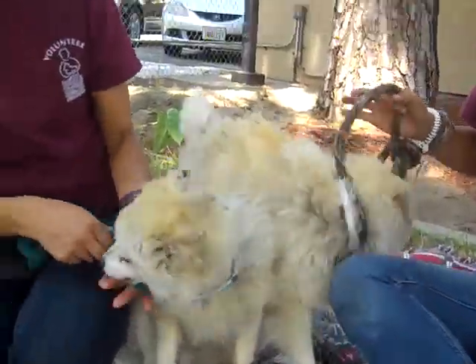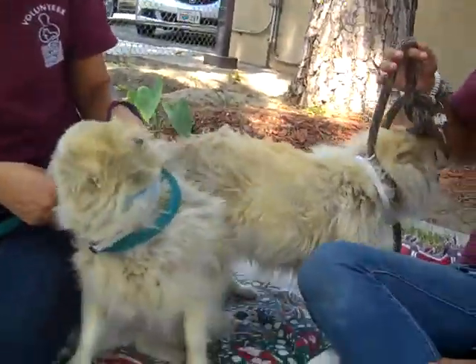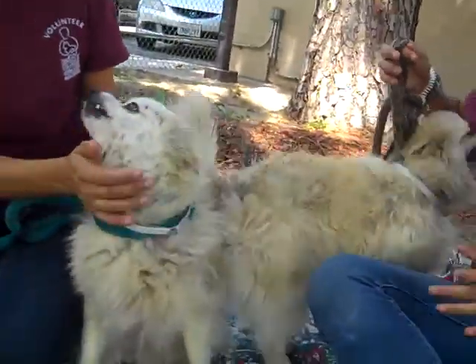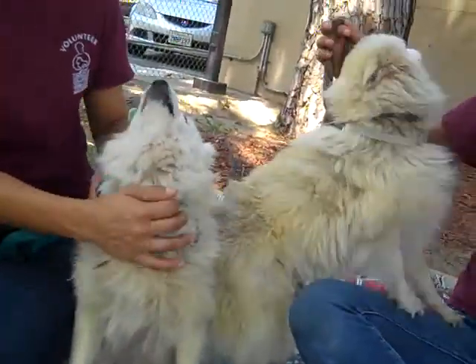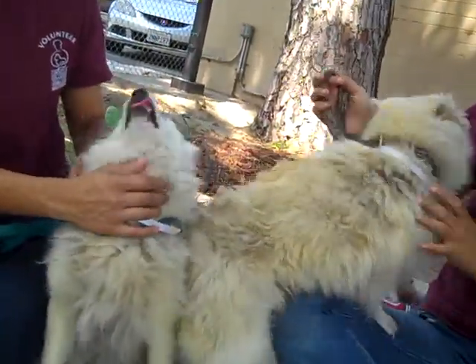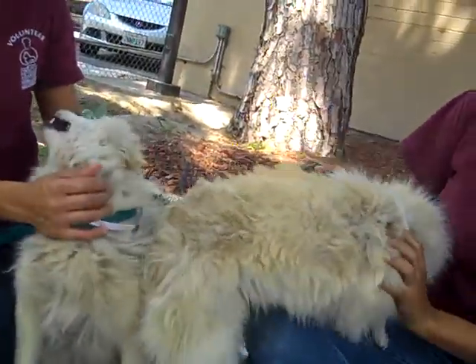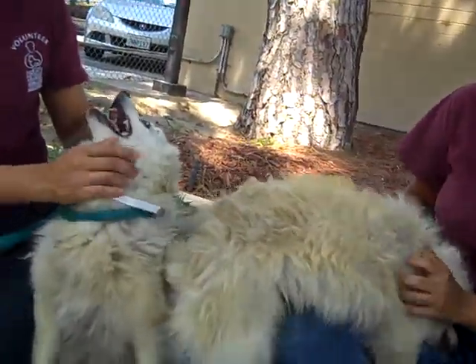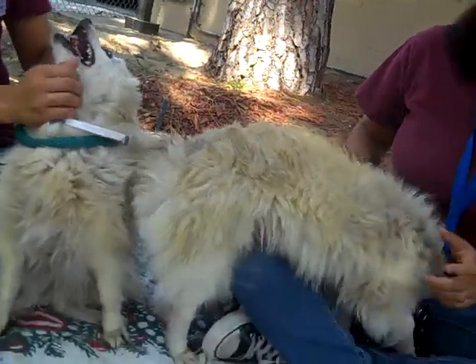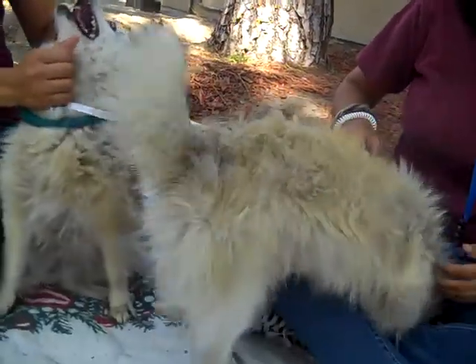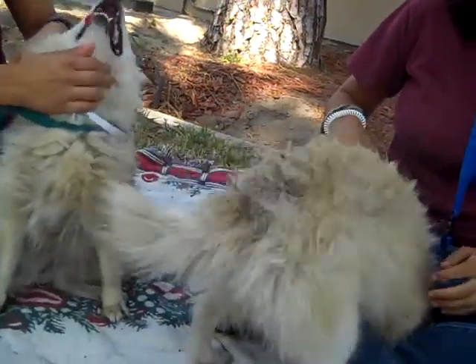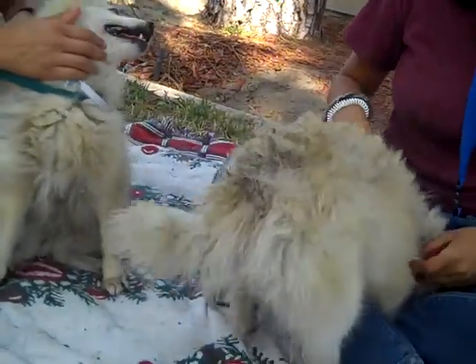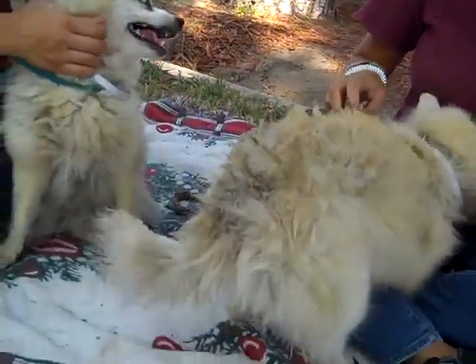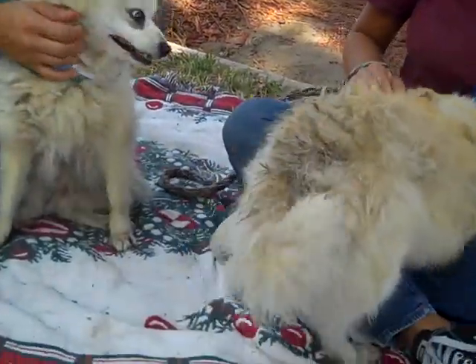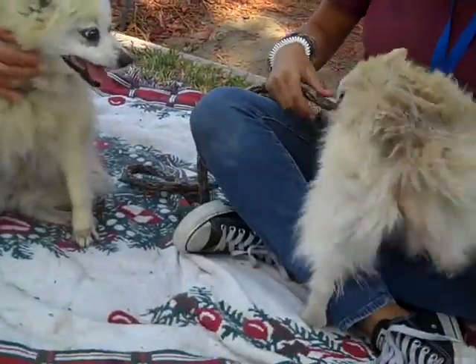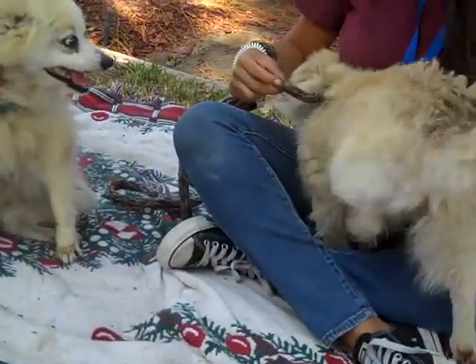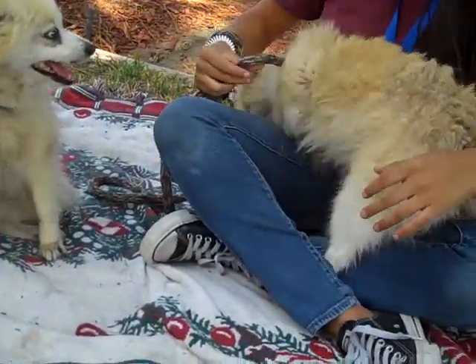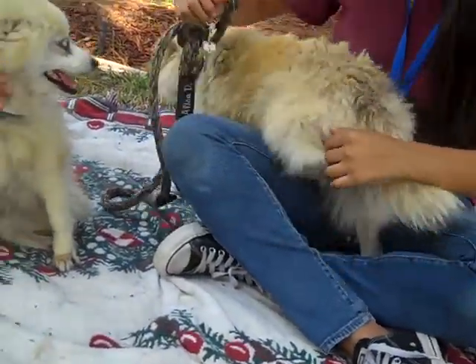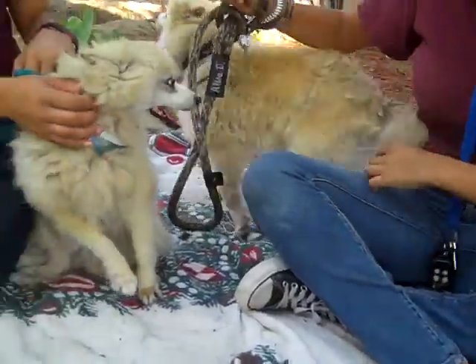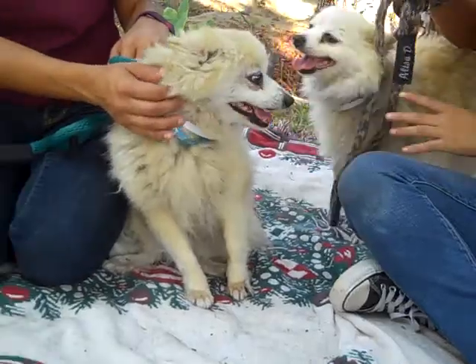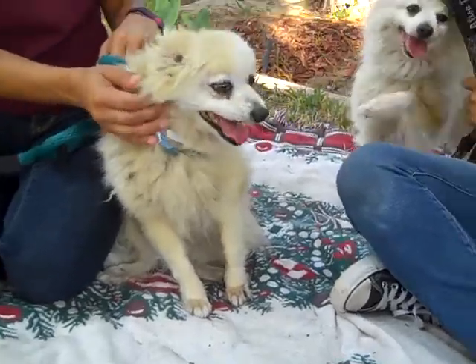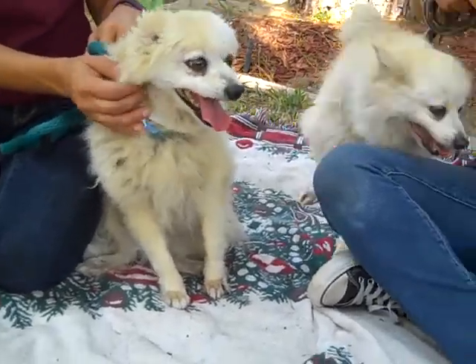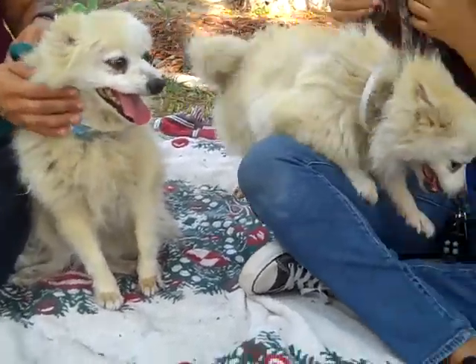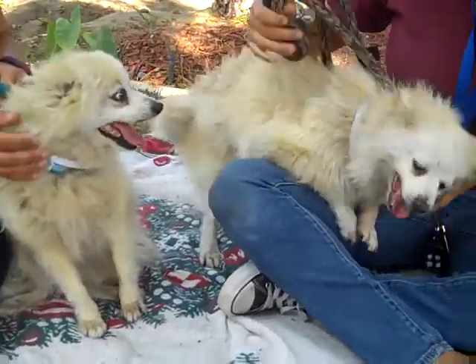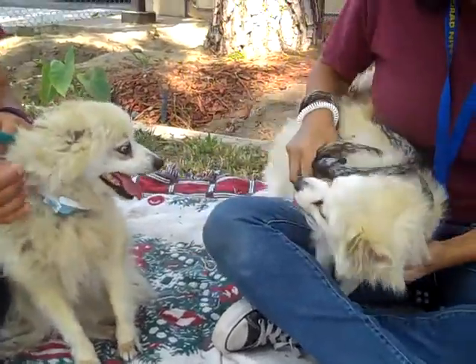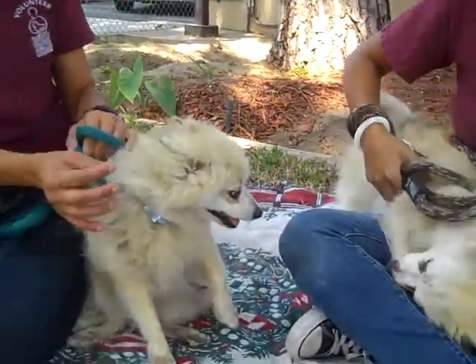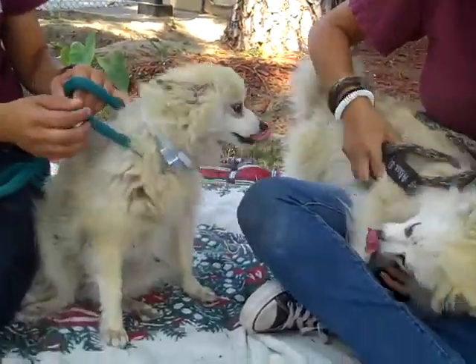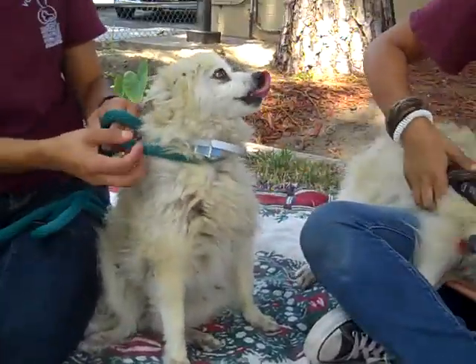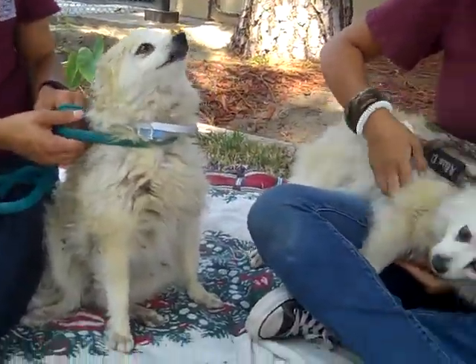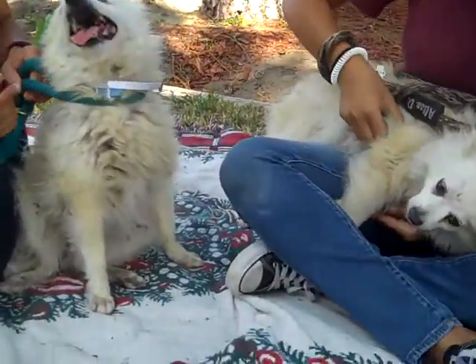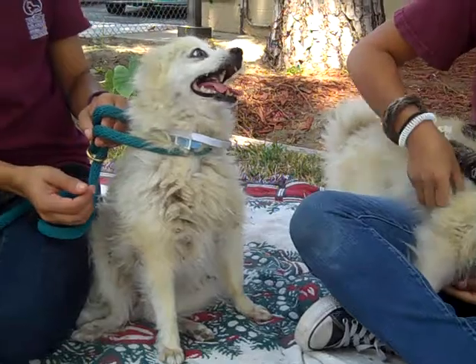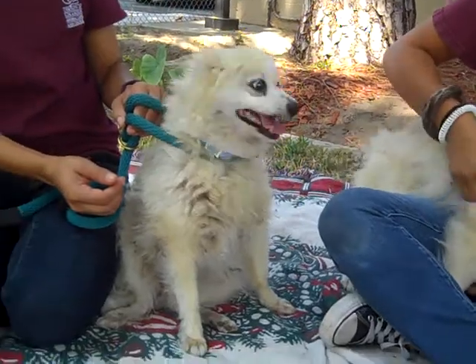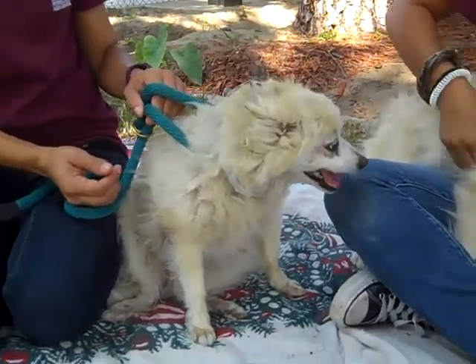Both these girls, you can see, need a good grooming. They have been neglected when it comes to the hair care department. They both need a good grooming — probably get a summer cut — and they'd be good to go.